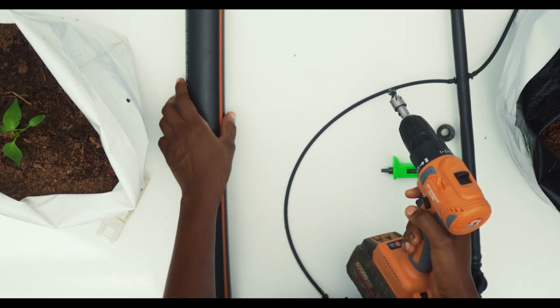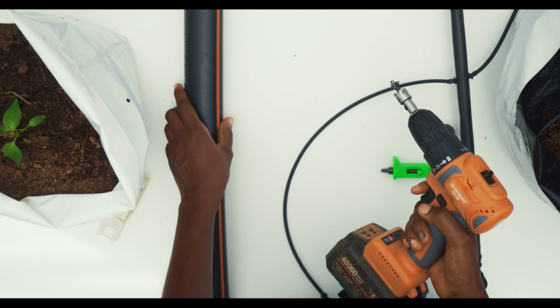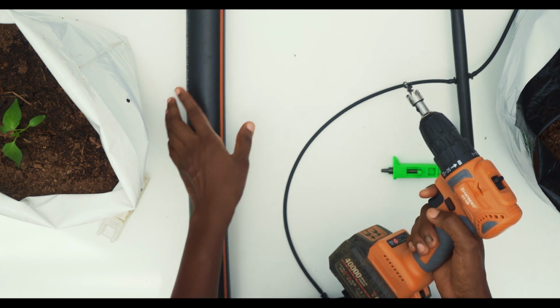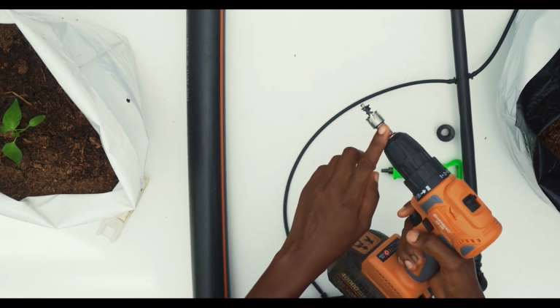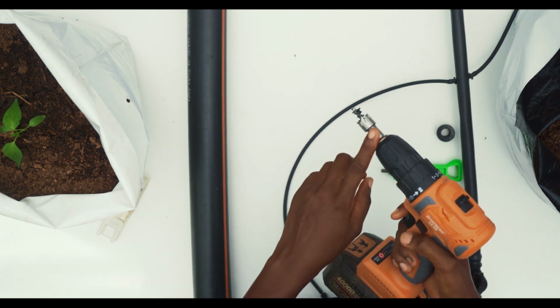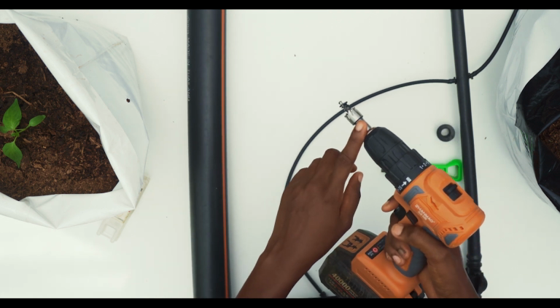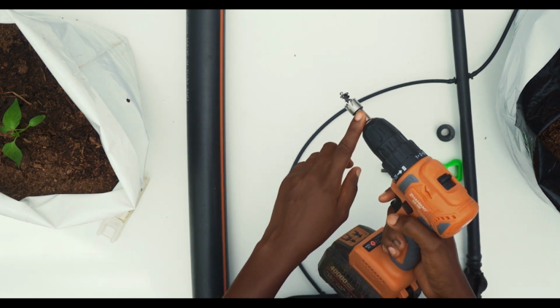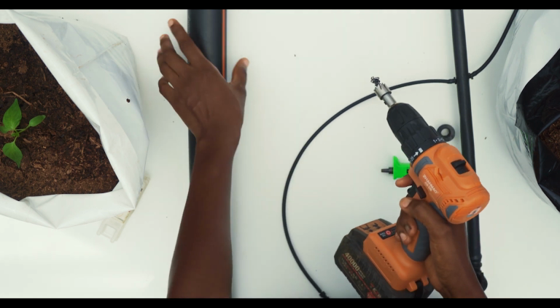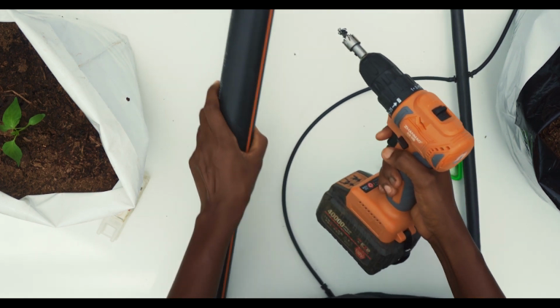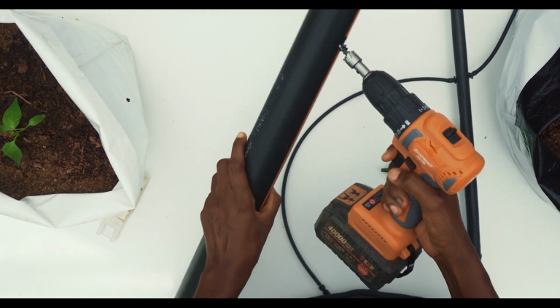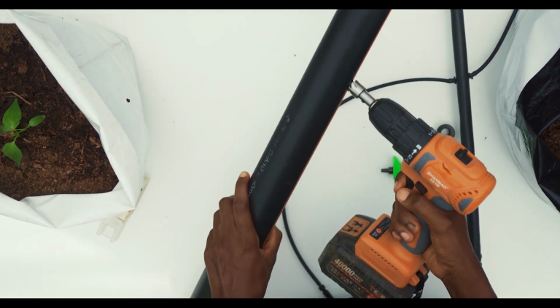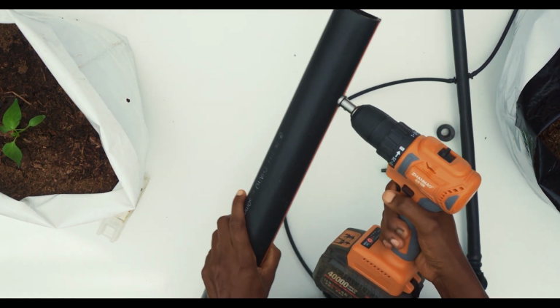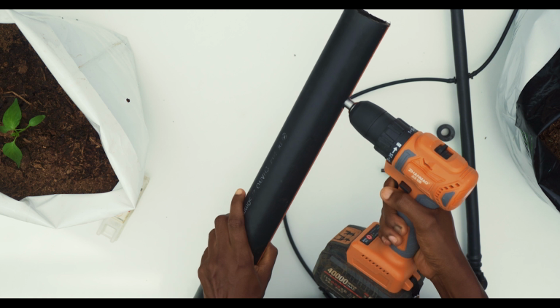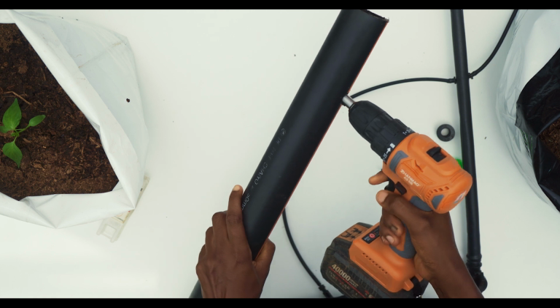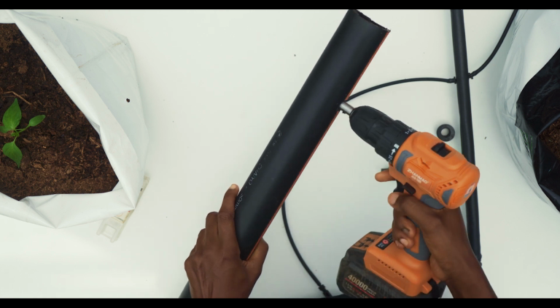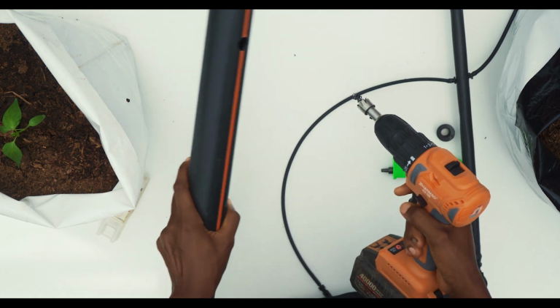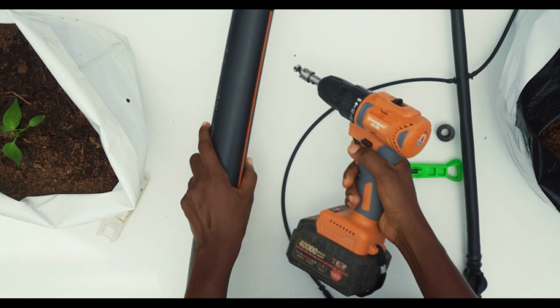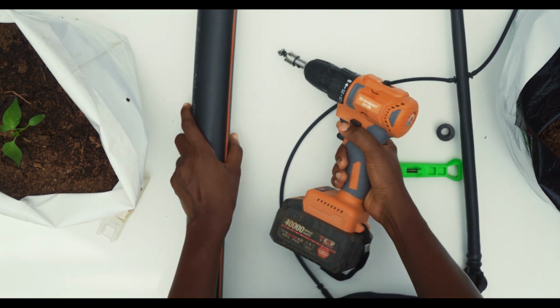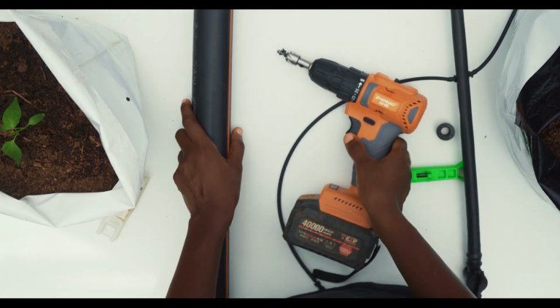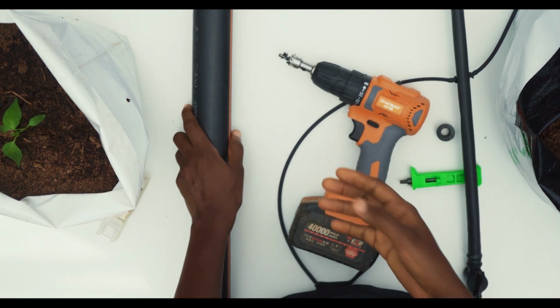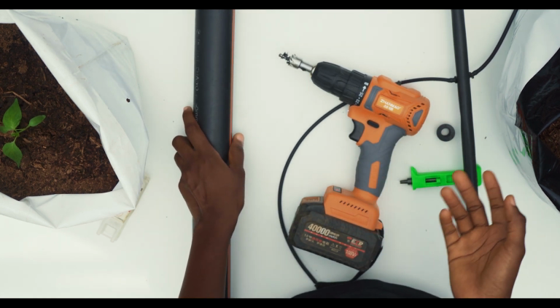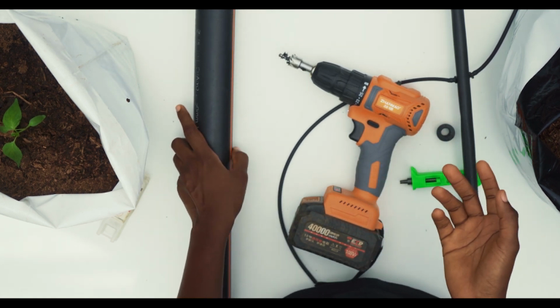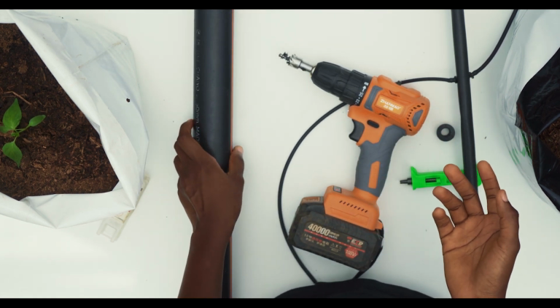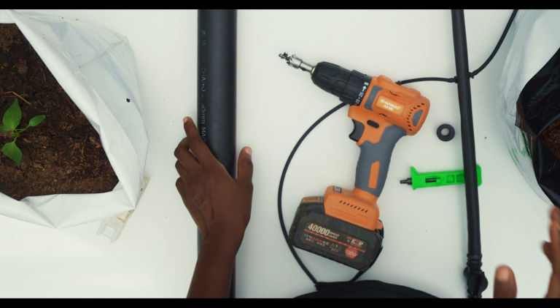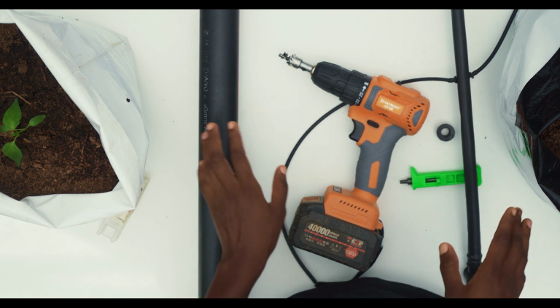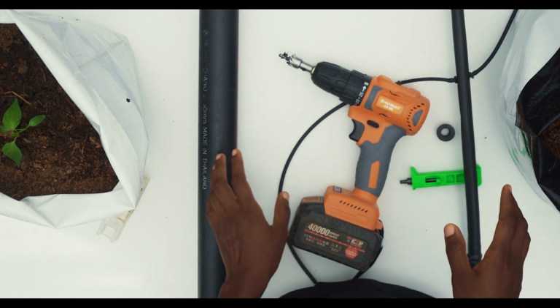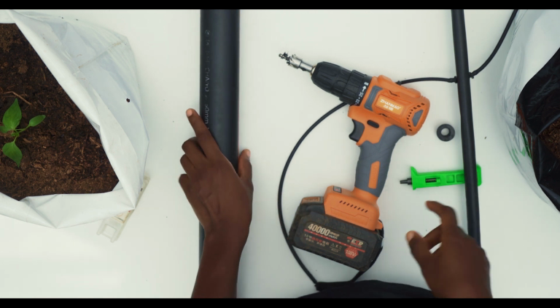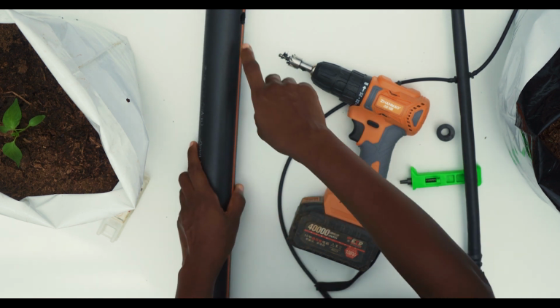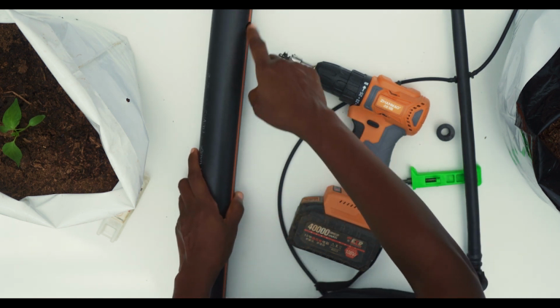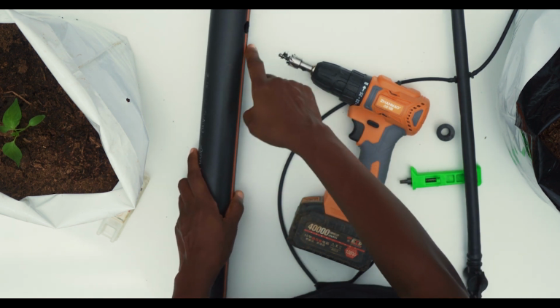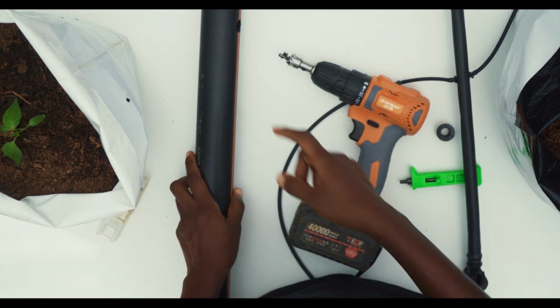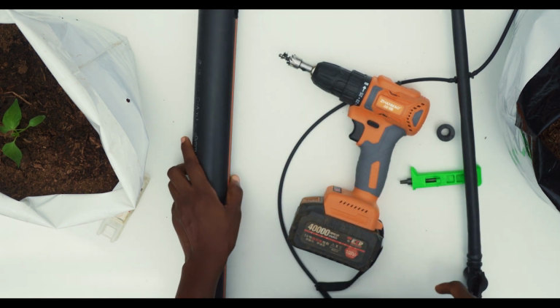The drilling machine, with the aid of the 16mm saw, is used to make a hole on the 15mm pipe. But in a situation where we do not have the drilling machine, we have an option, which is a 16mm screwdriver, which is placed in a fire and used to bore a hole on the pipe.